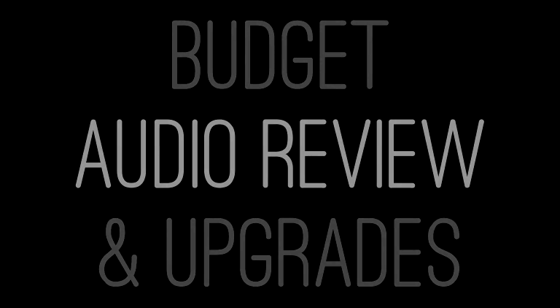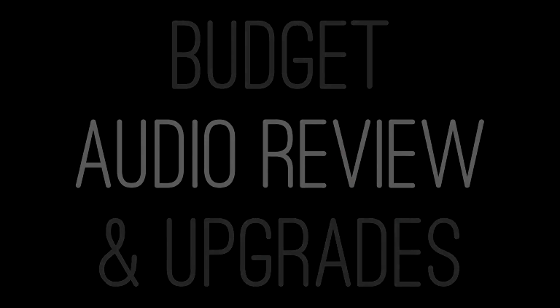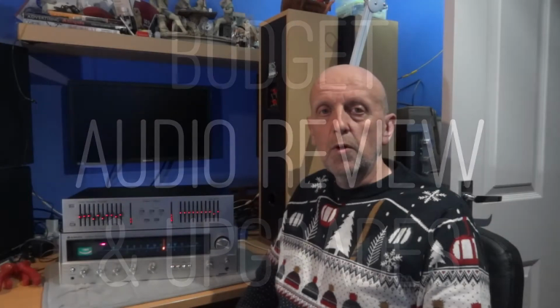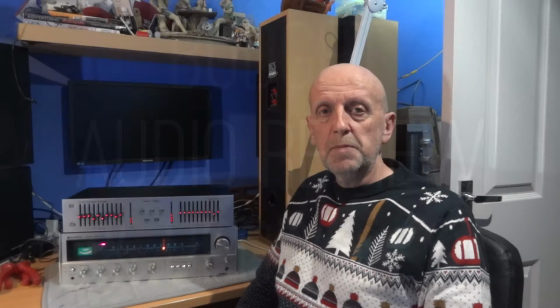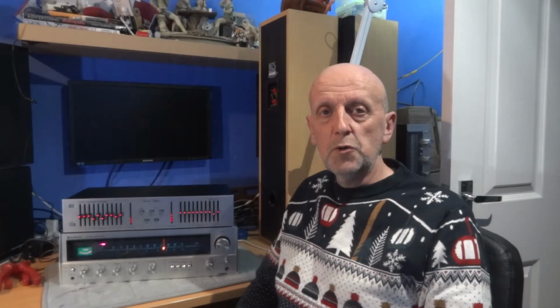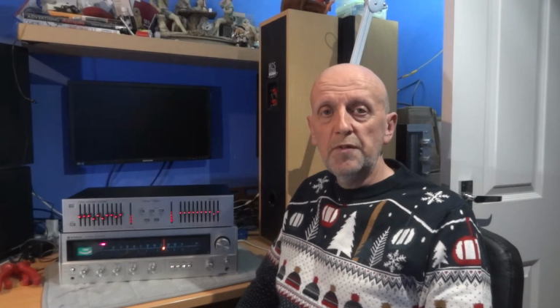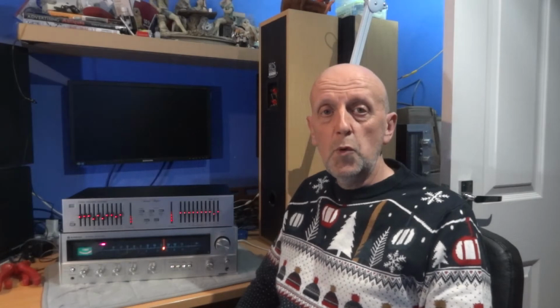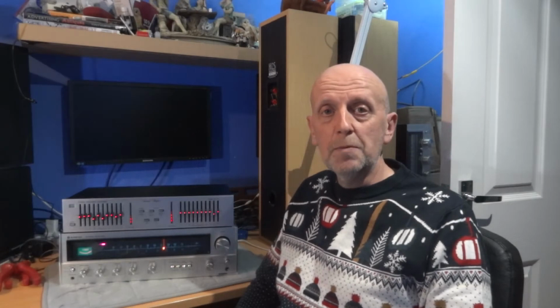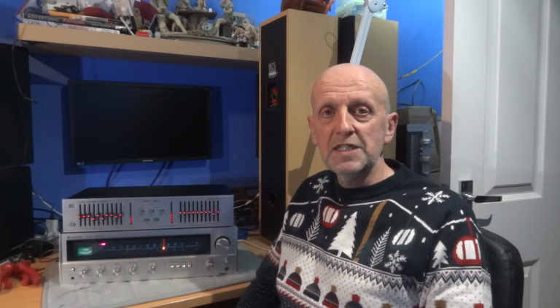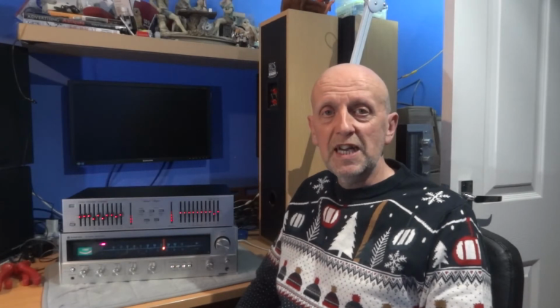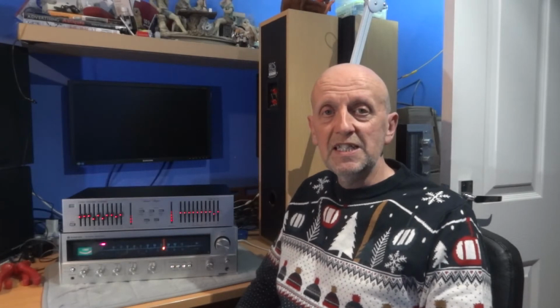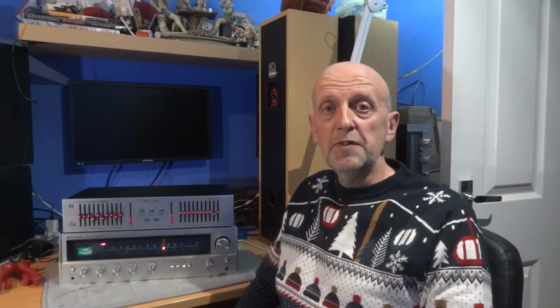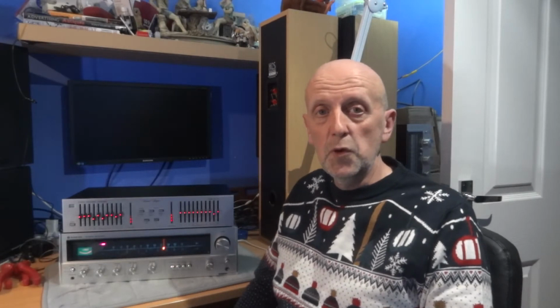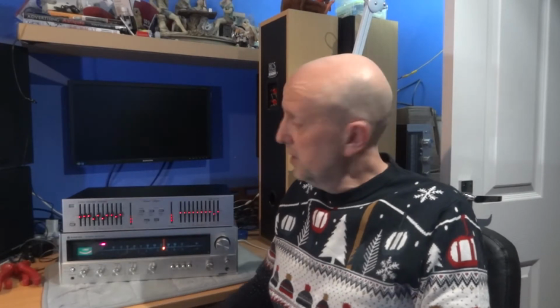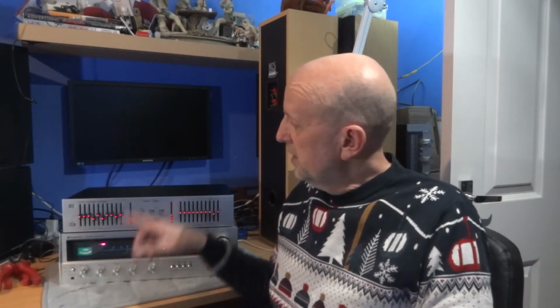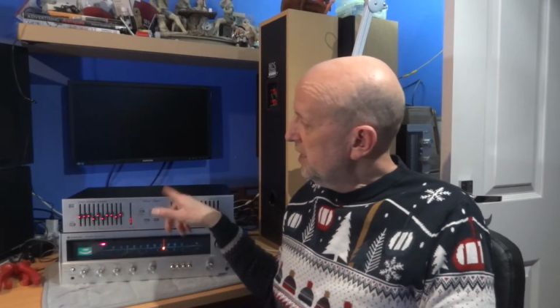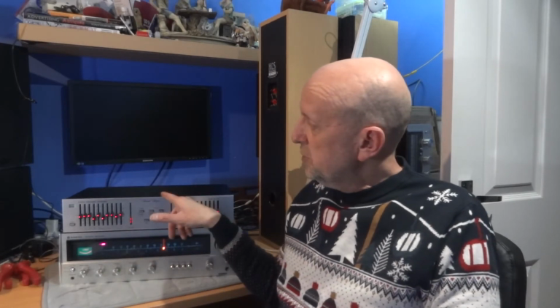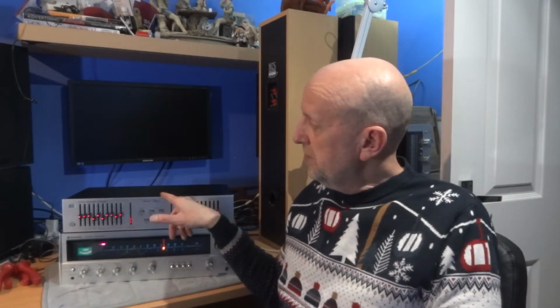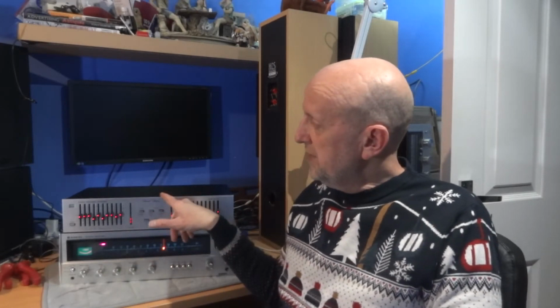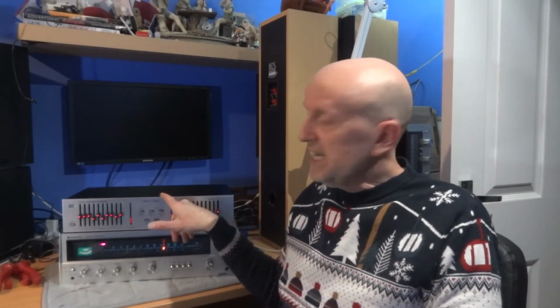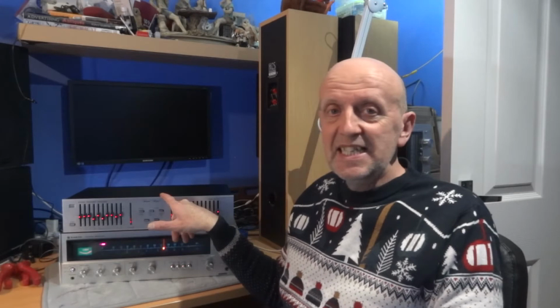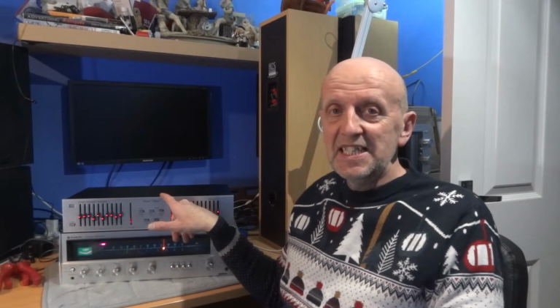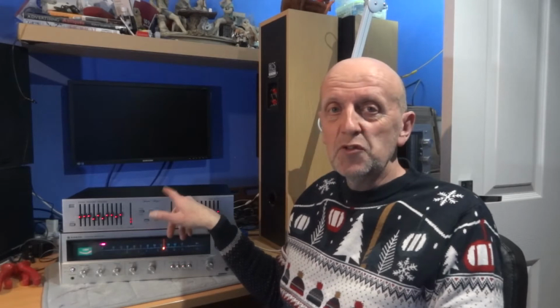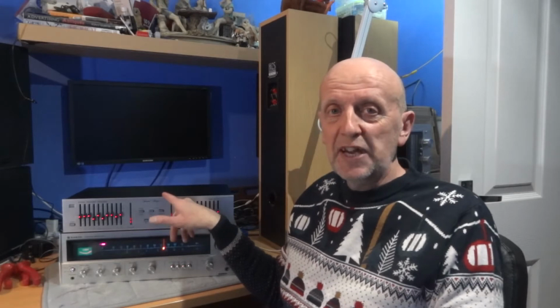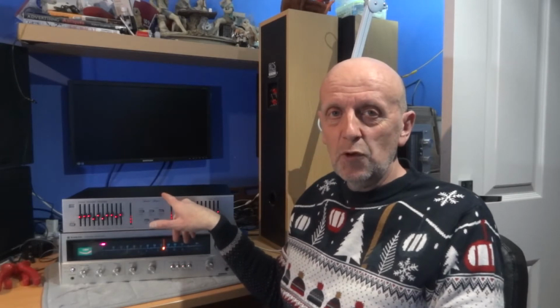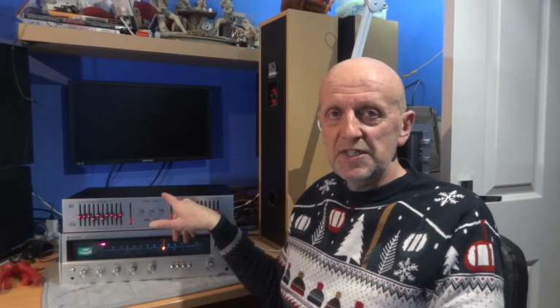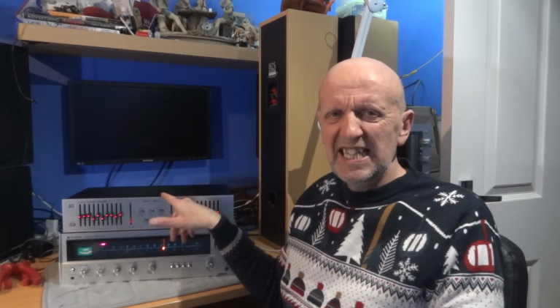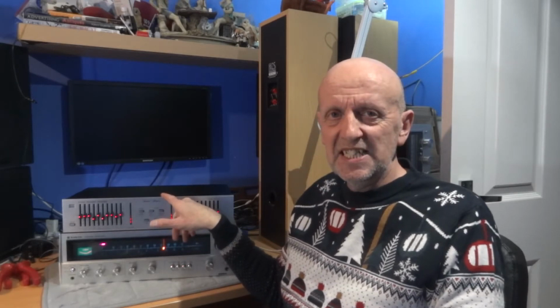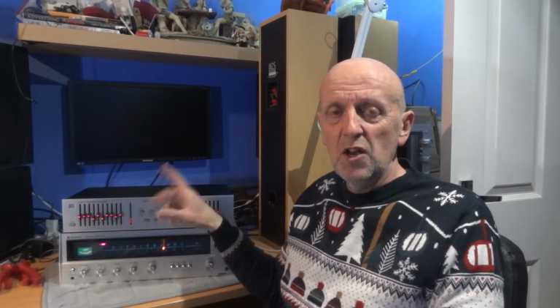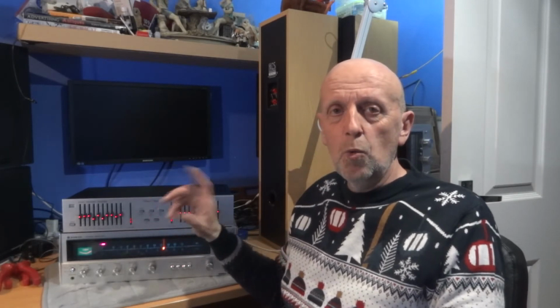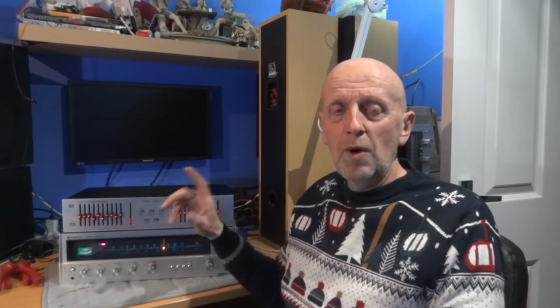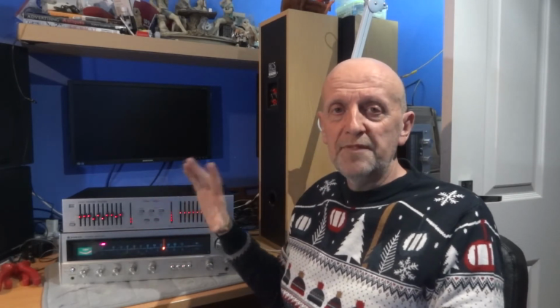Hi, welcome to Budget Audio Review and Upgrades. Today is a review and I'll be talking about this ADC Graphic Equalizer, the SS115.